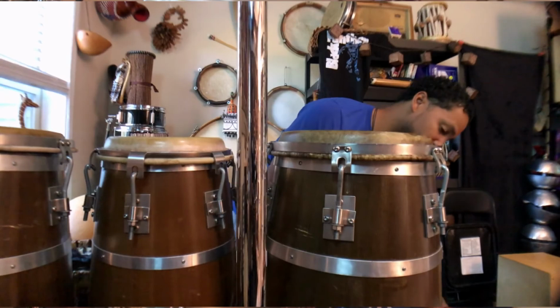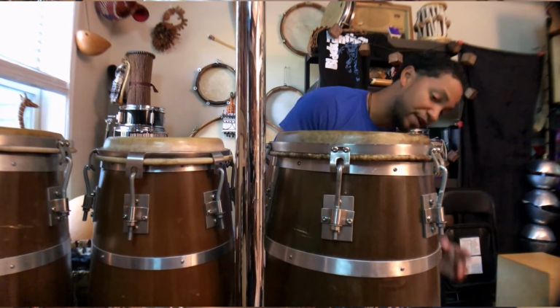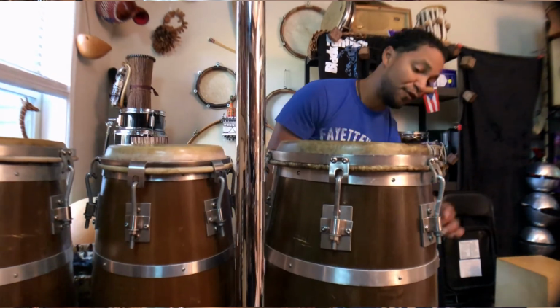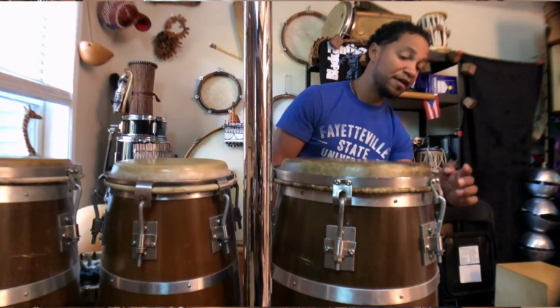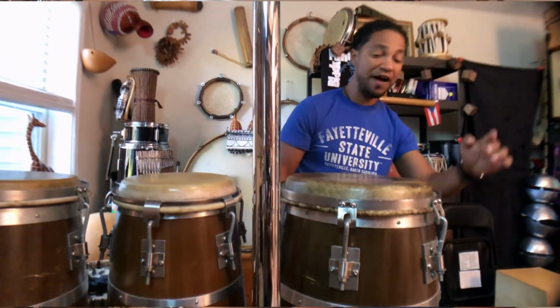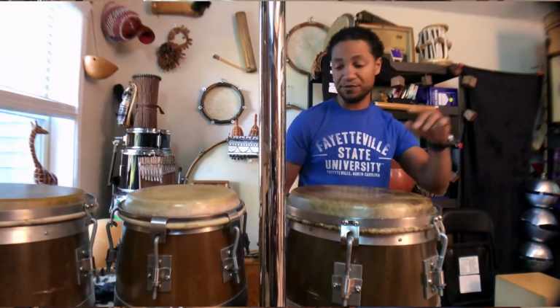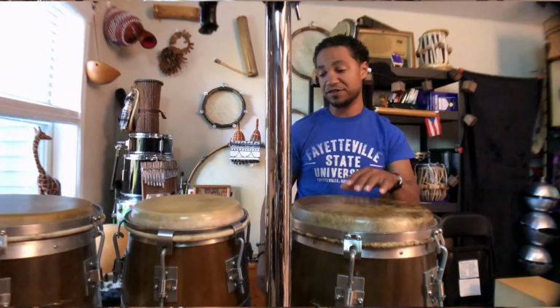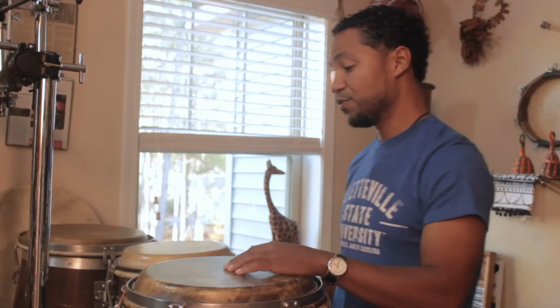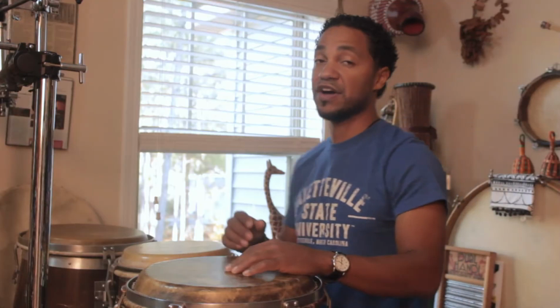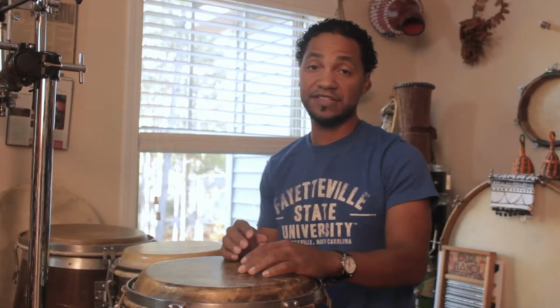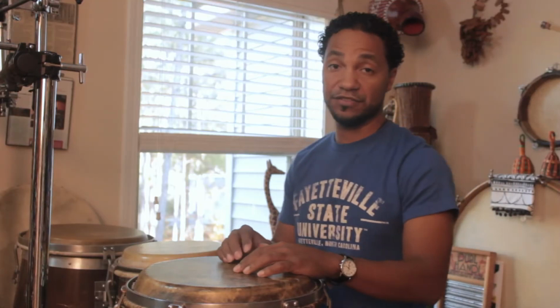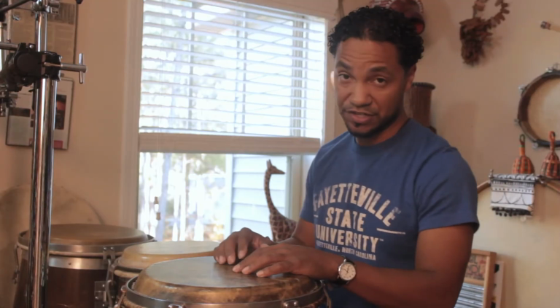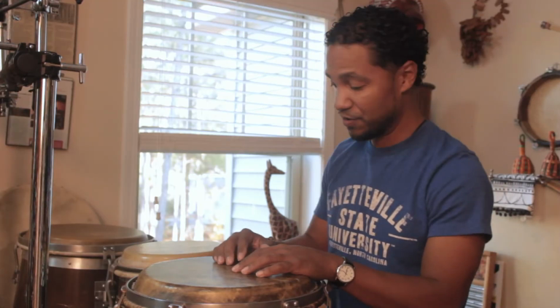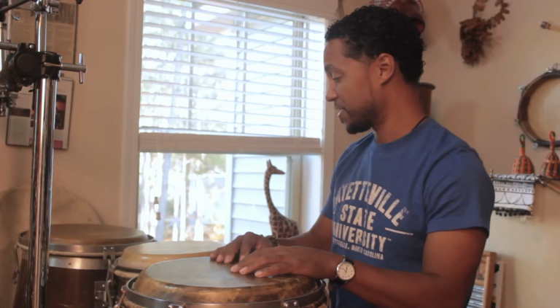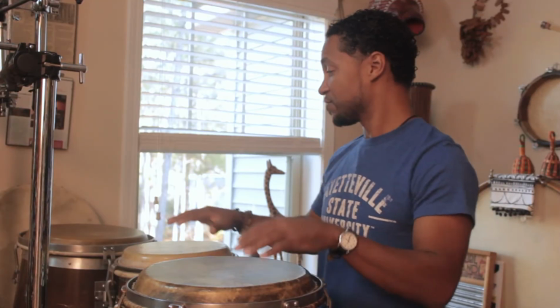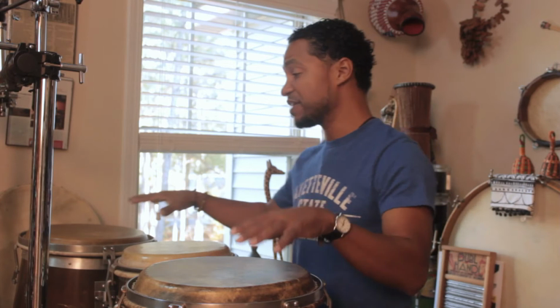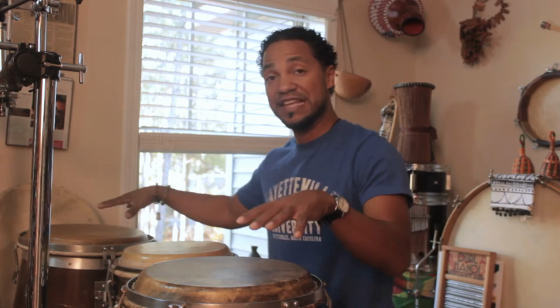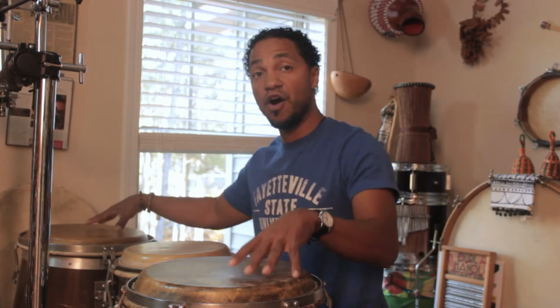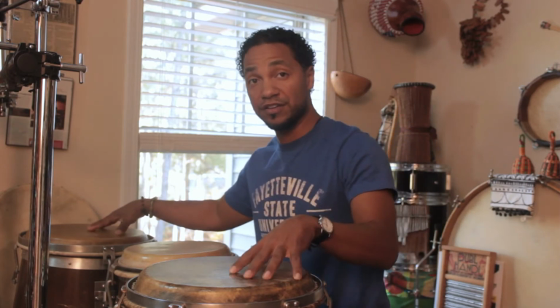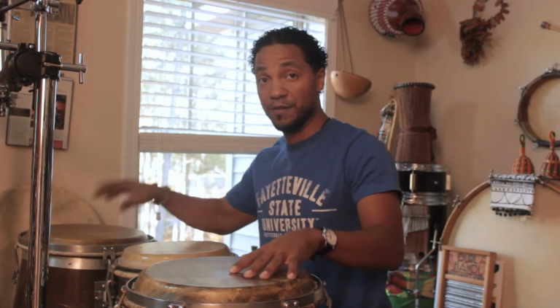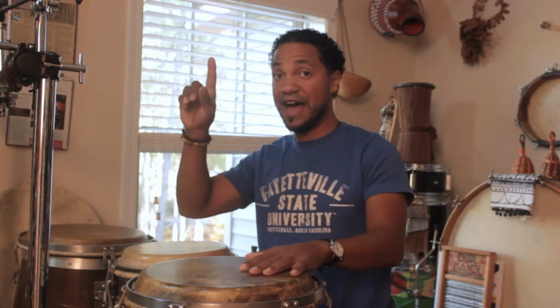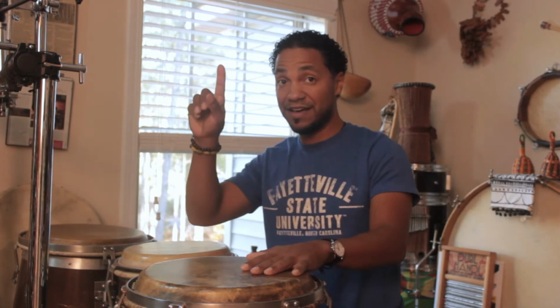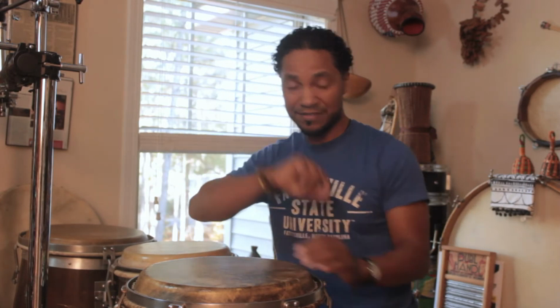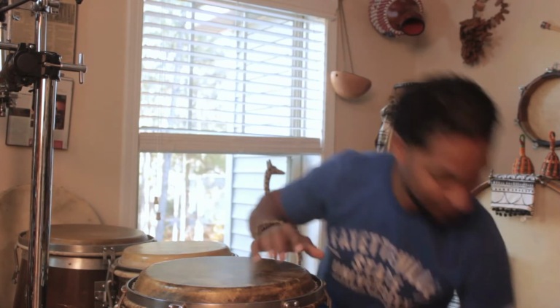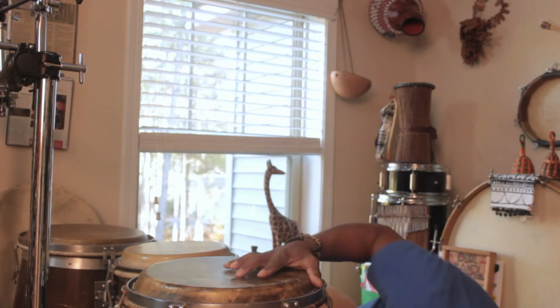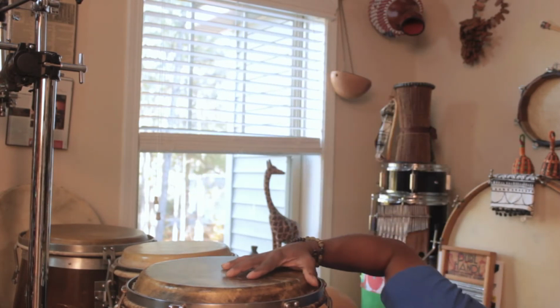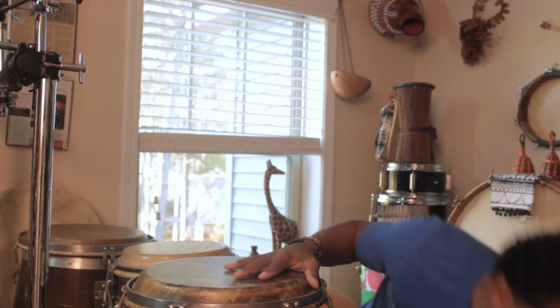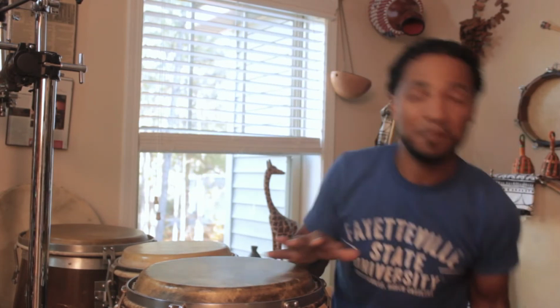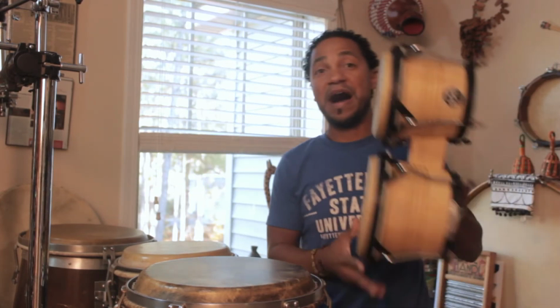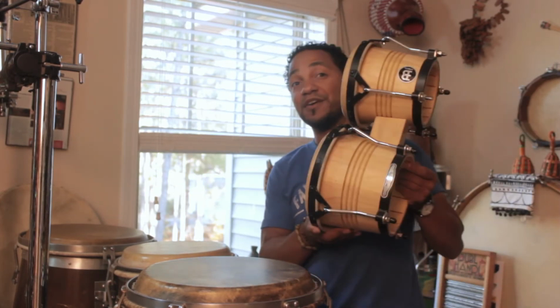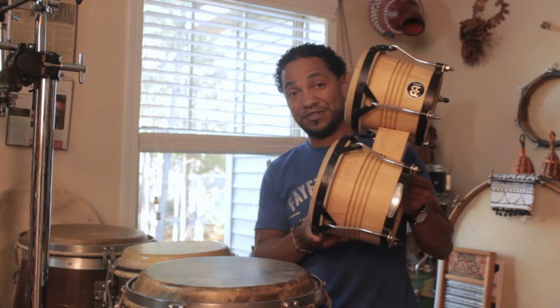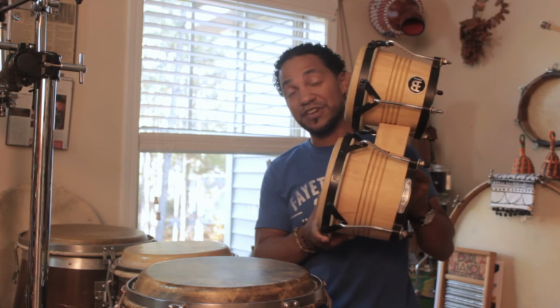This one has one, two, three, four, five rings, which is often seen on traditional congas.